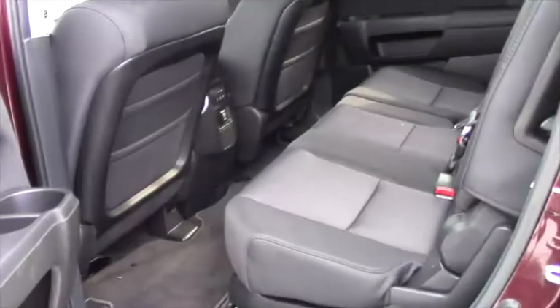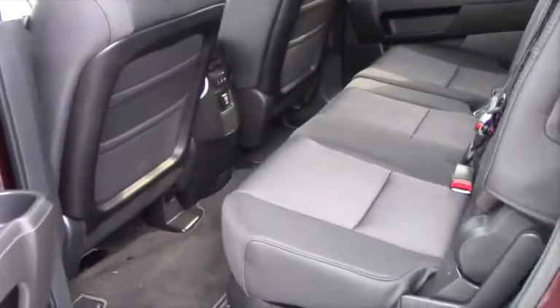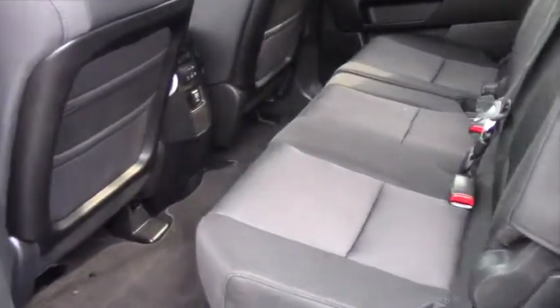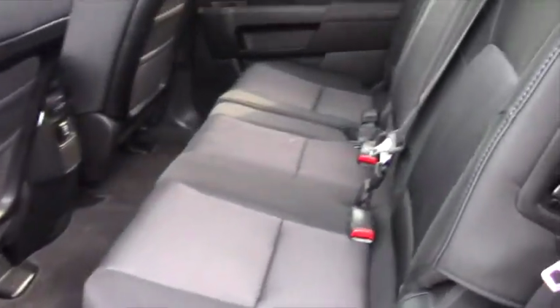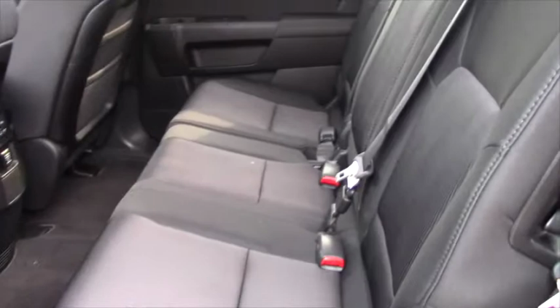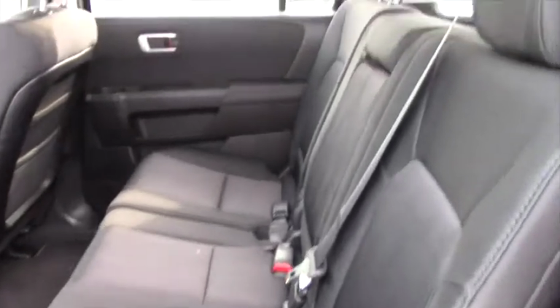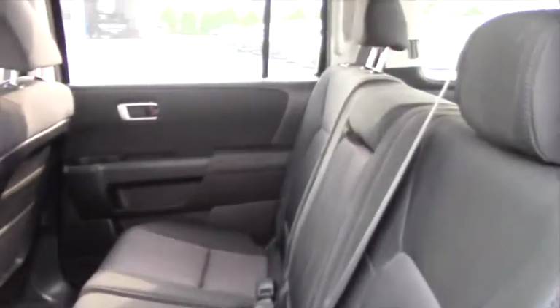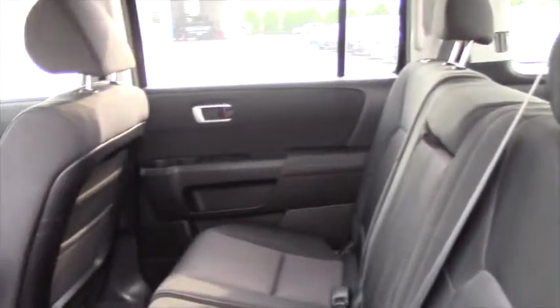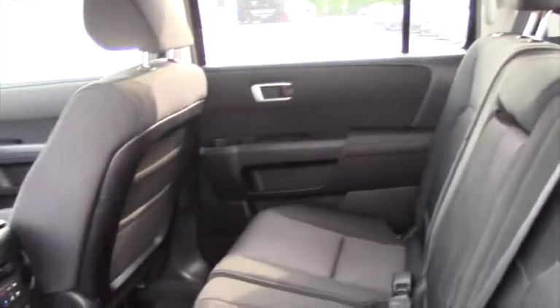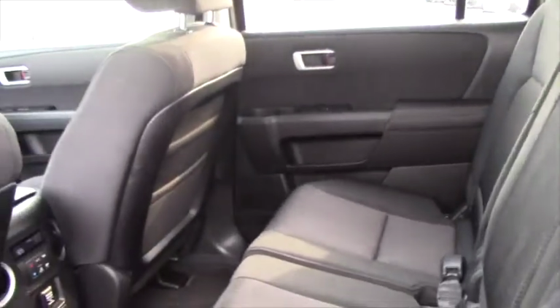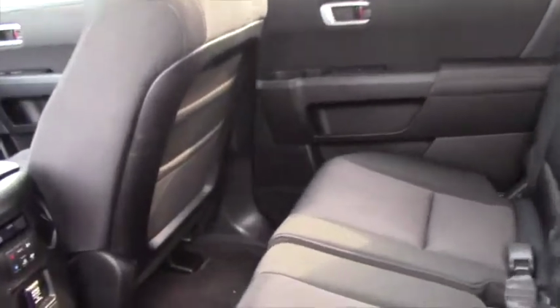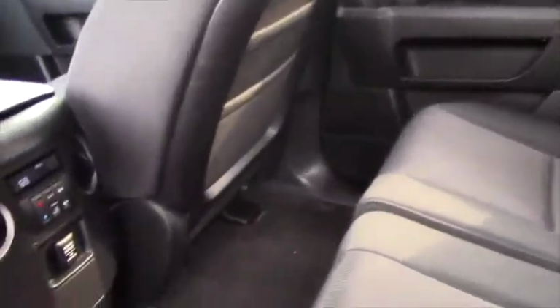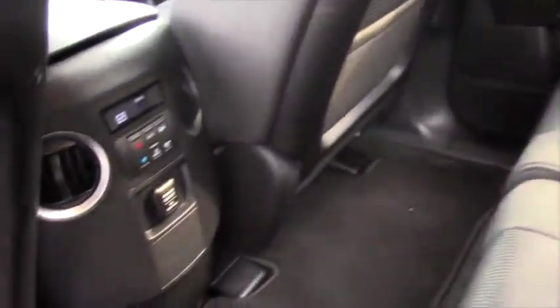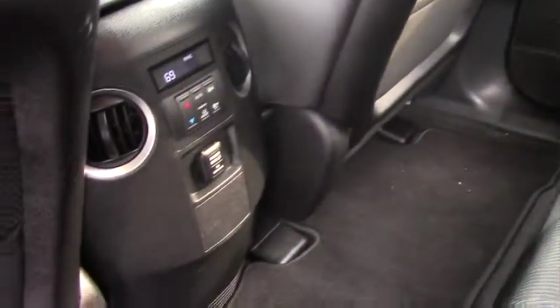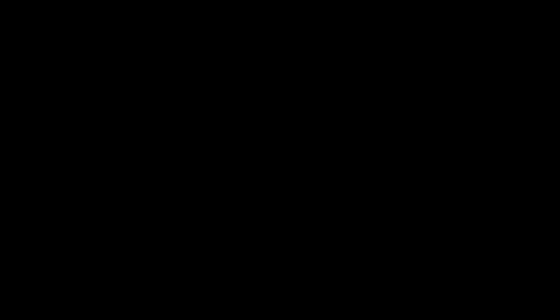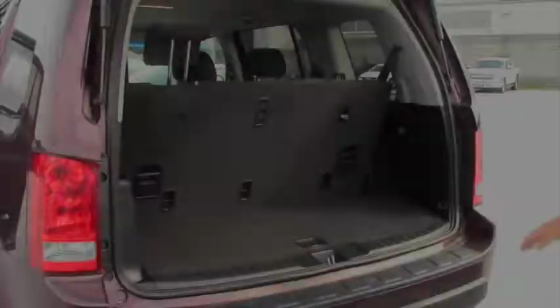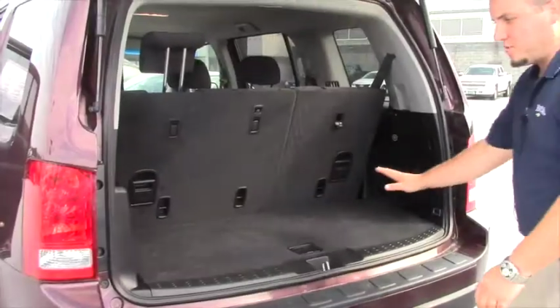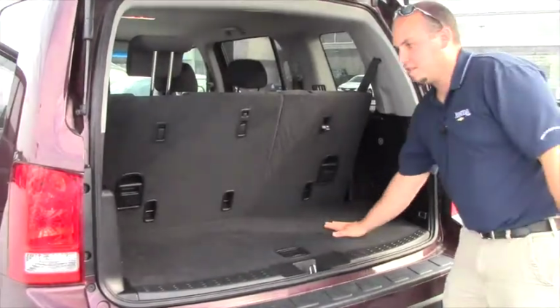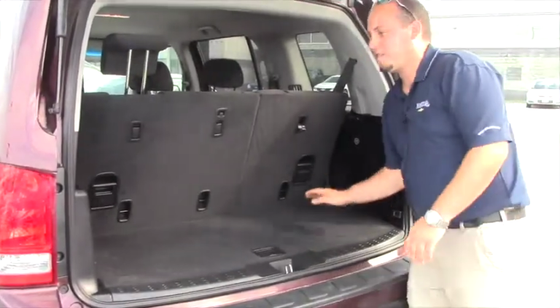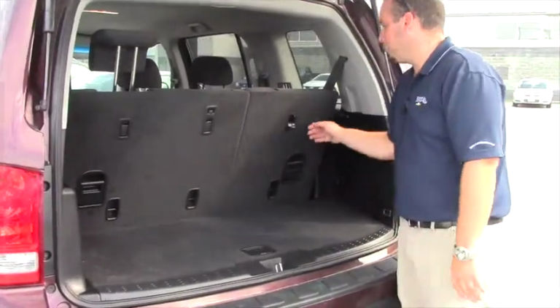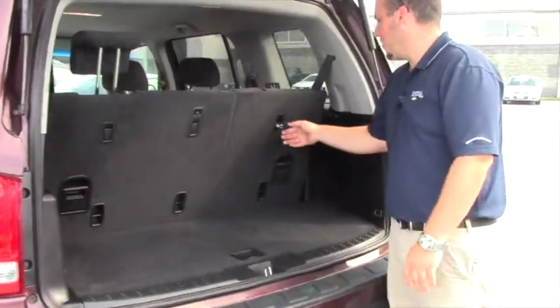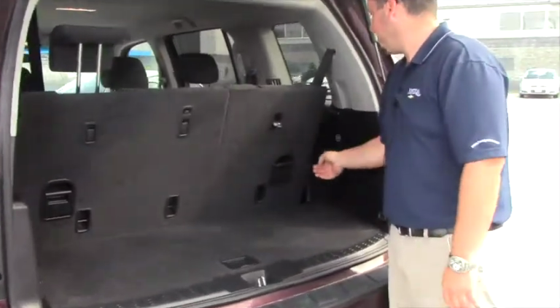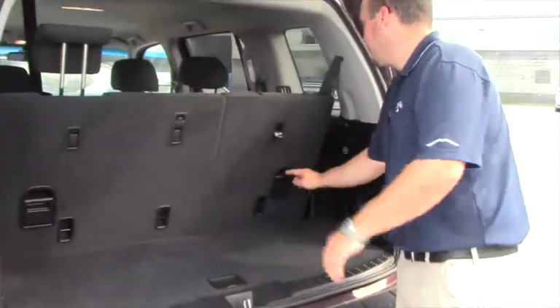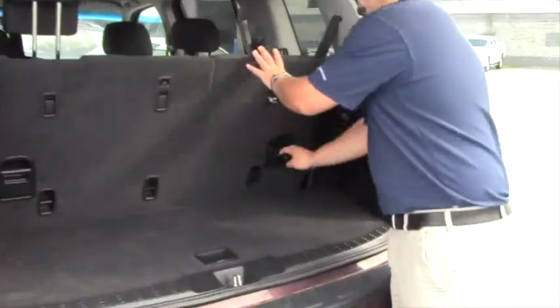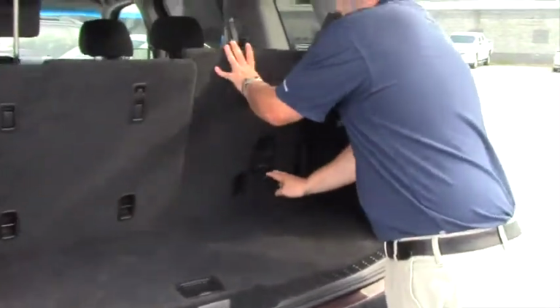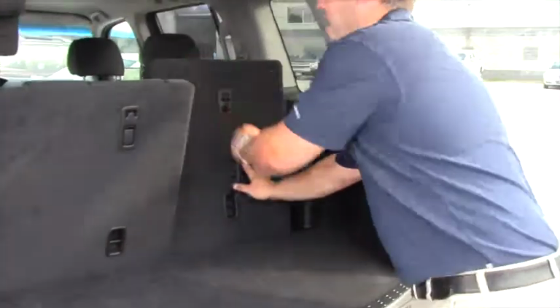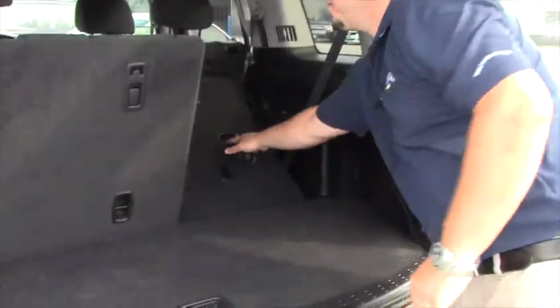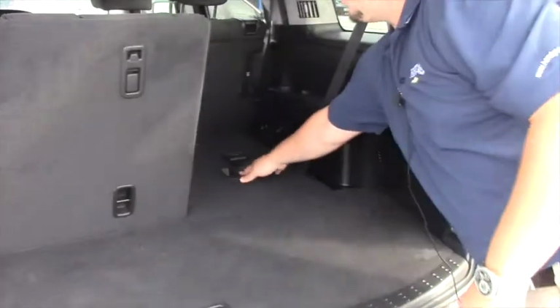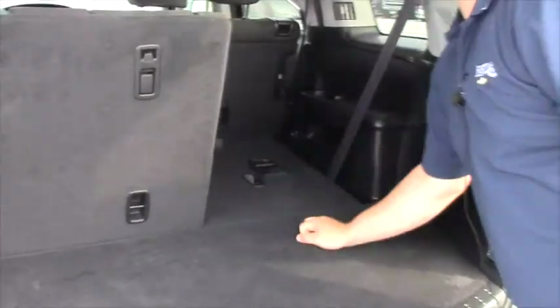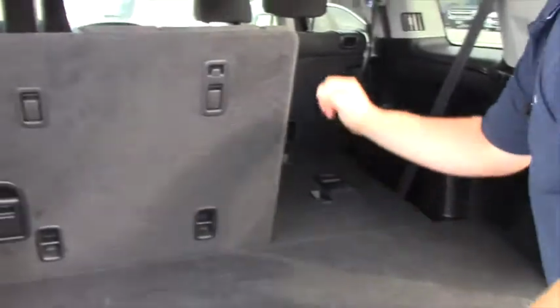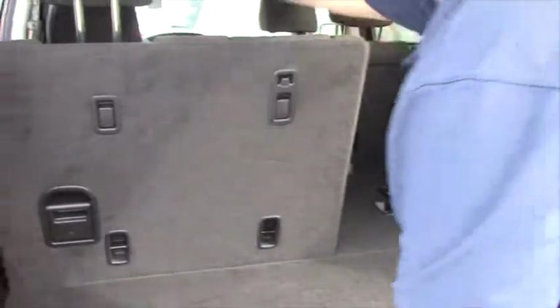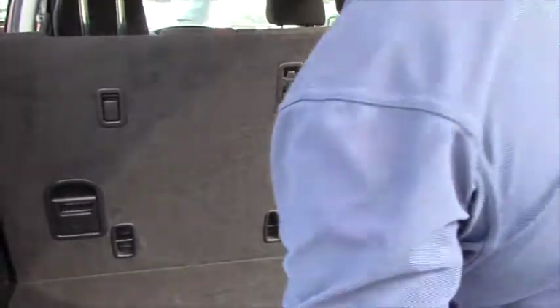Just a quick shot of the second row — these seats will fold down and it does have a third row. This is the space in the back when you have the third row up. If you put the third row down, obviously the space gets quite a bit larger.